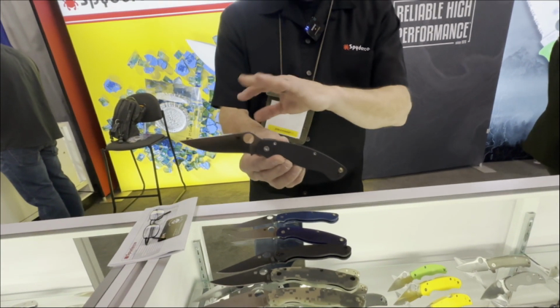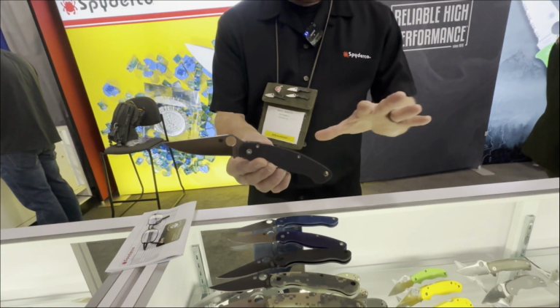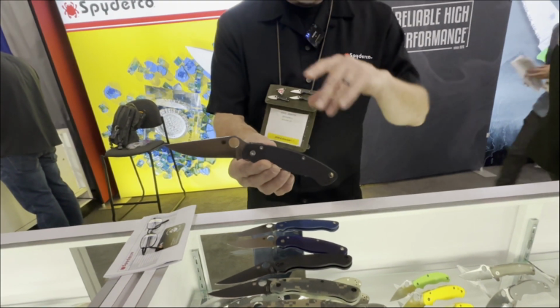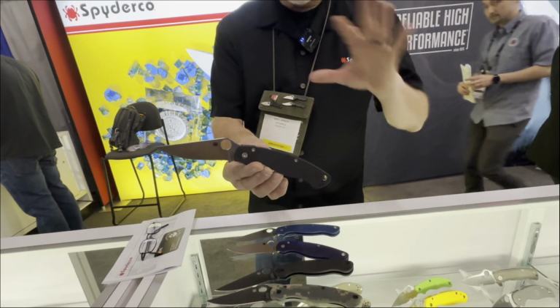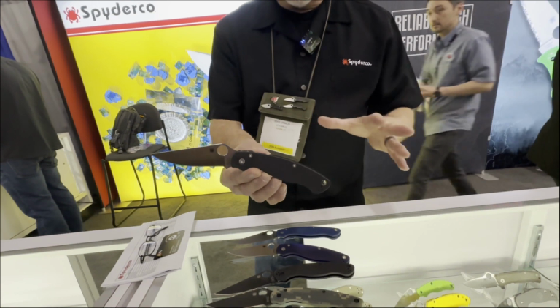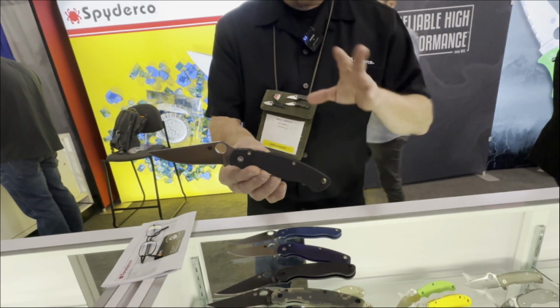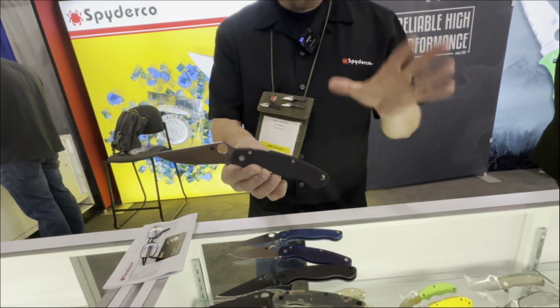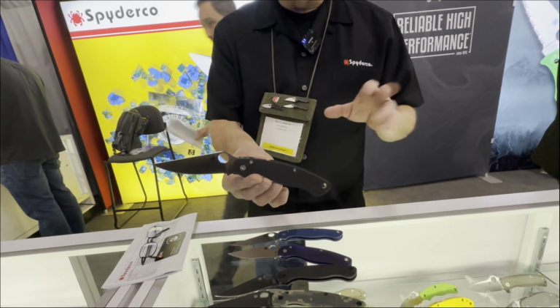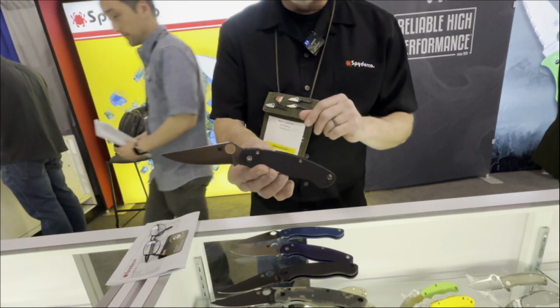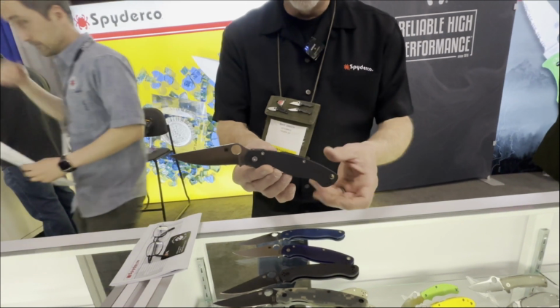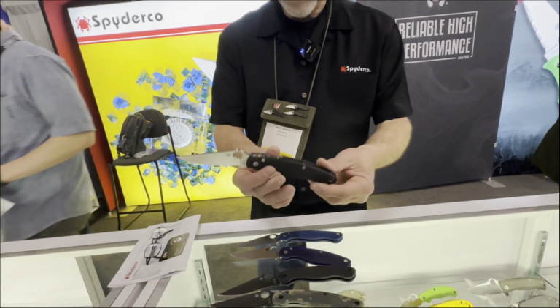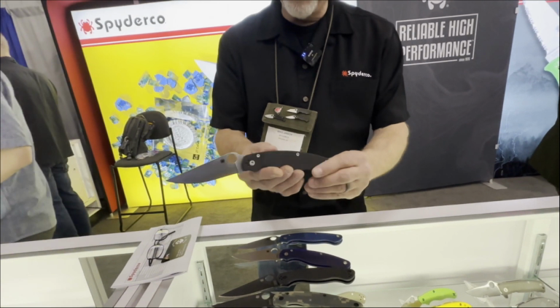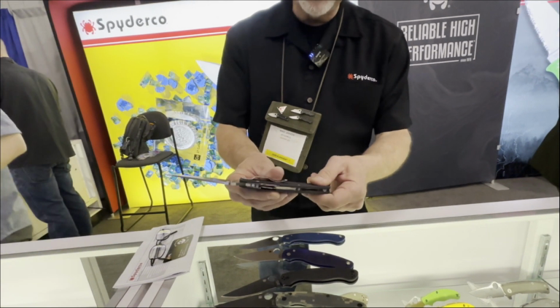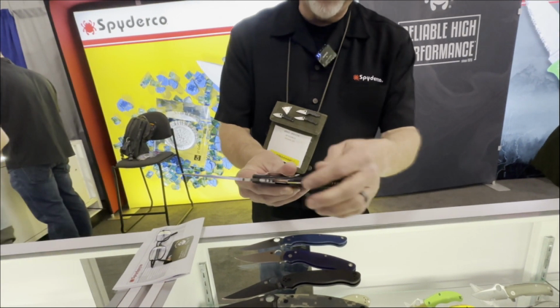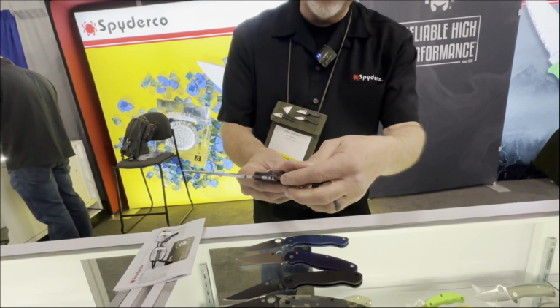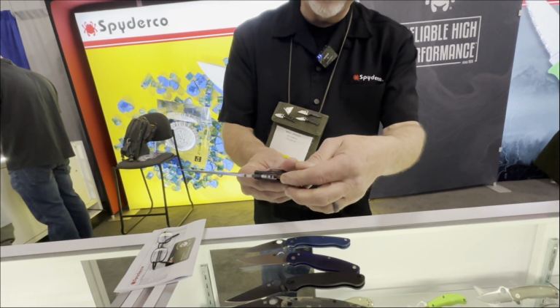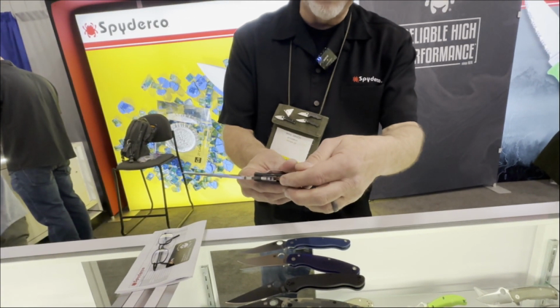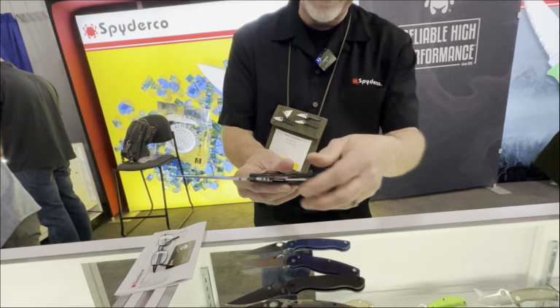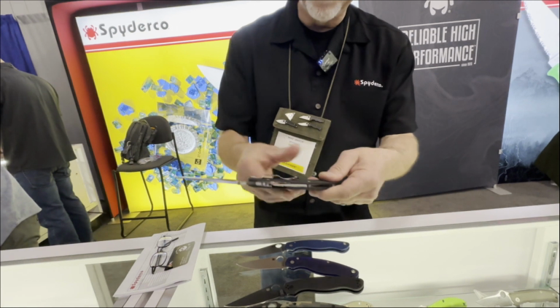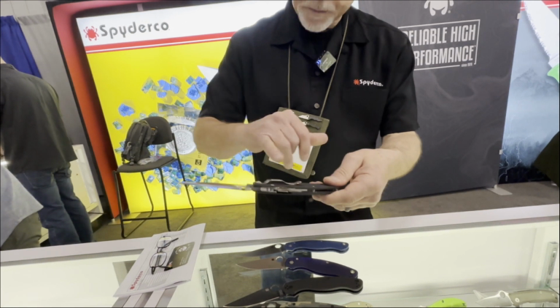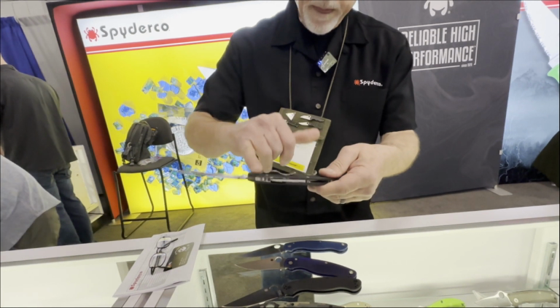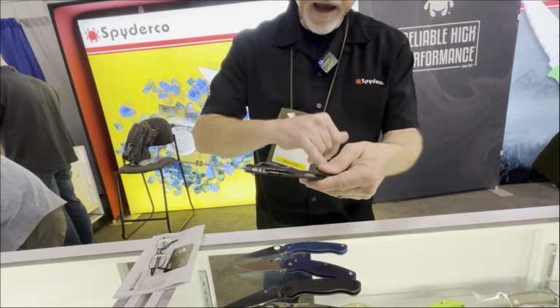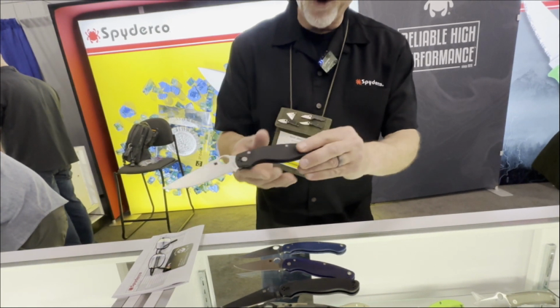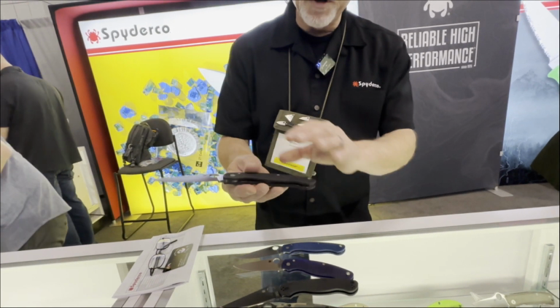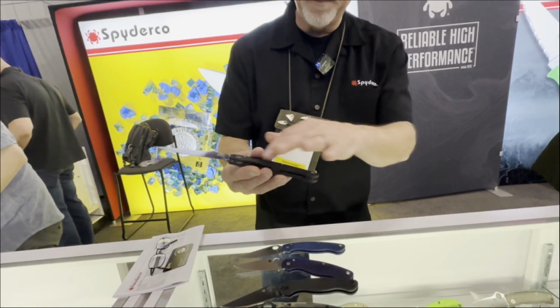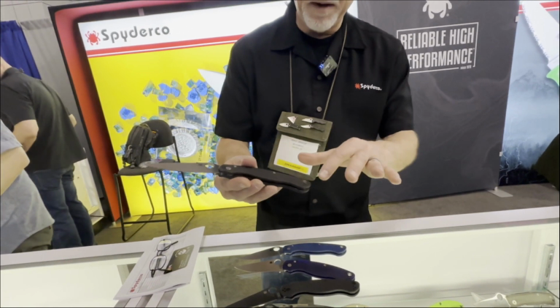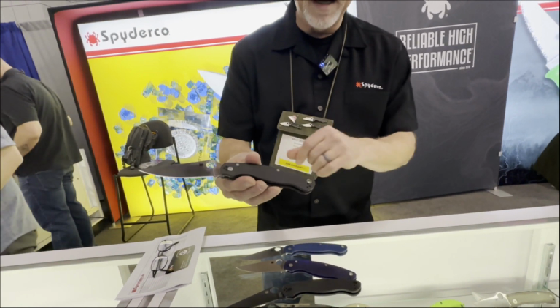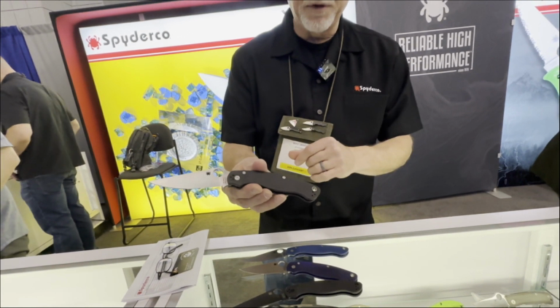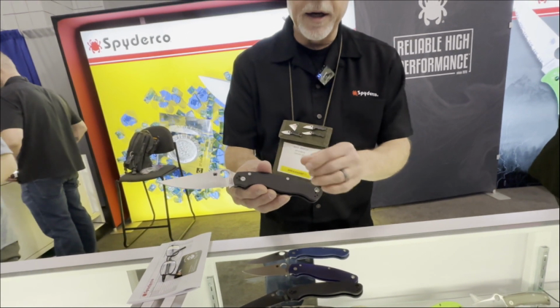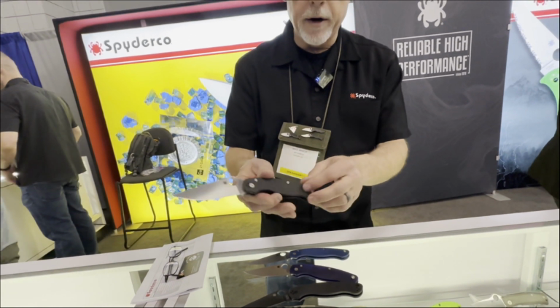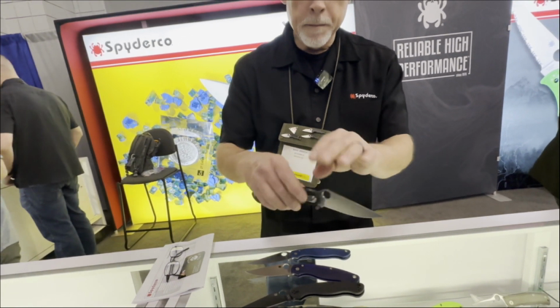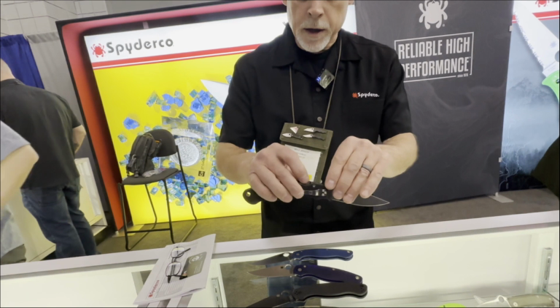Ergonomically and stylistically, it's very similar to the original. But what you find is a compression lock mechanism on the back and a four-position clip — tip up, tip down, left or right side carry.